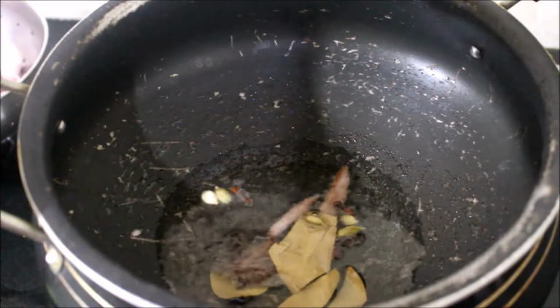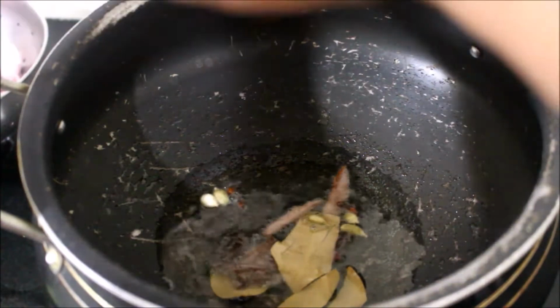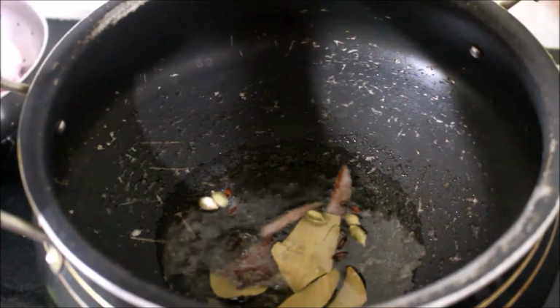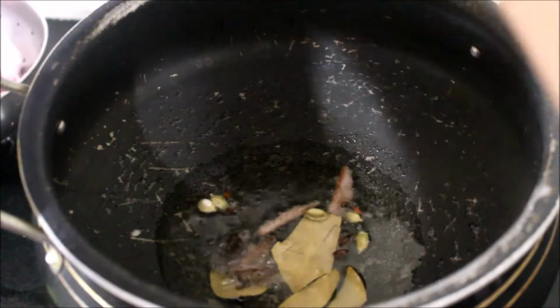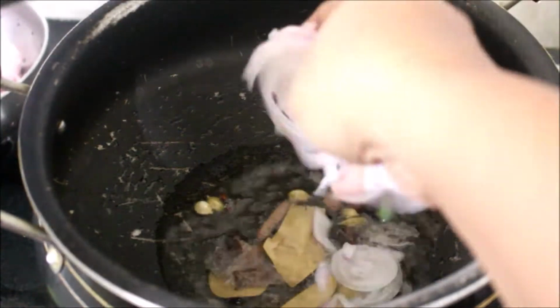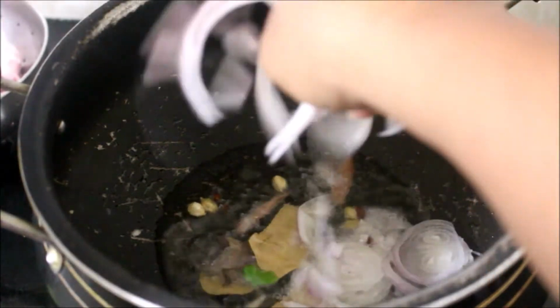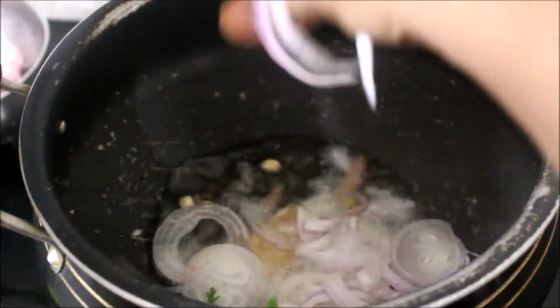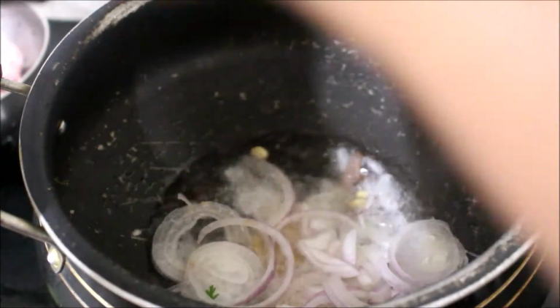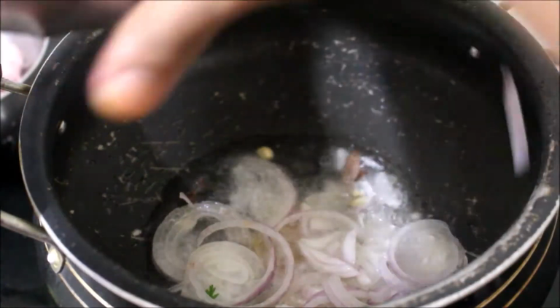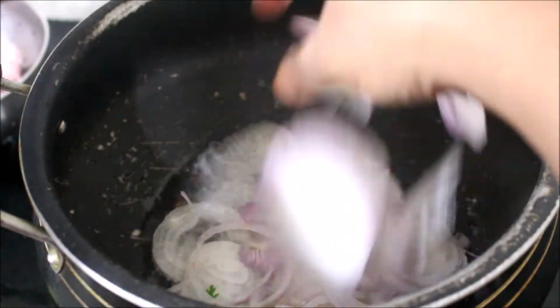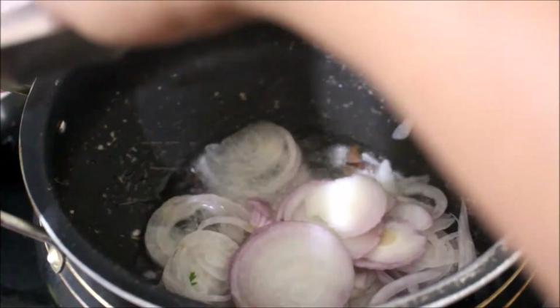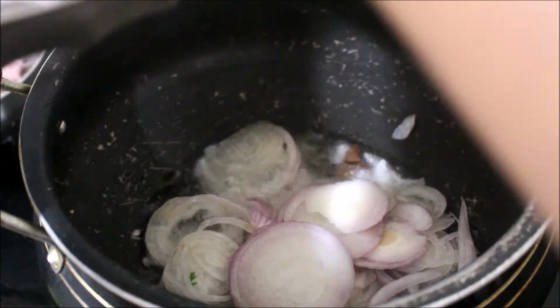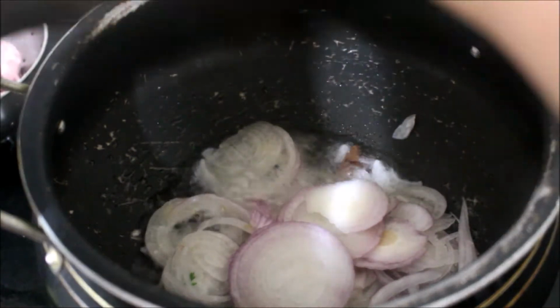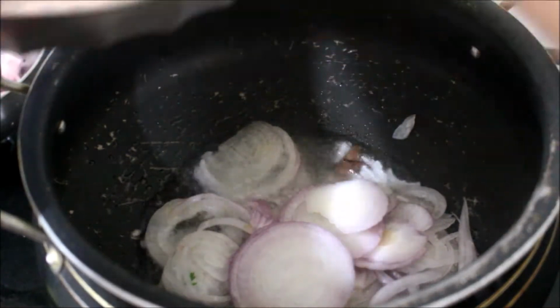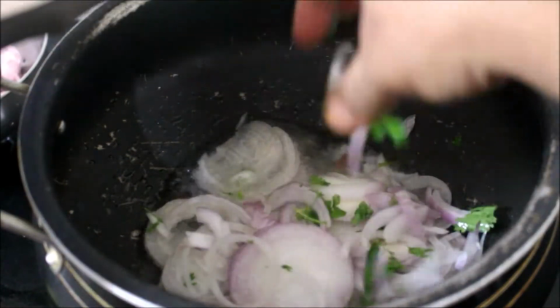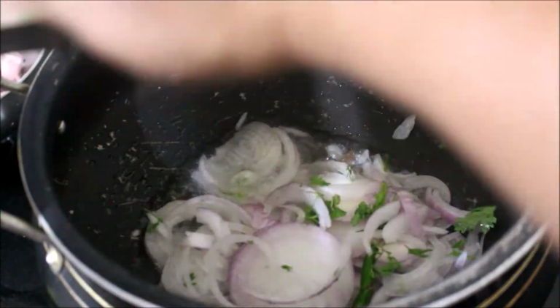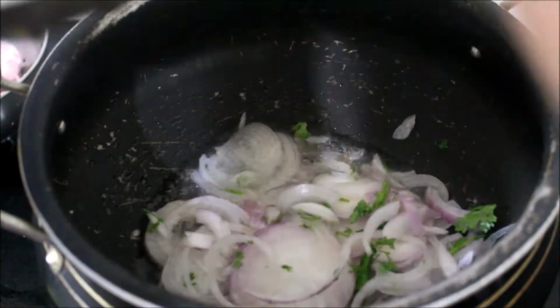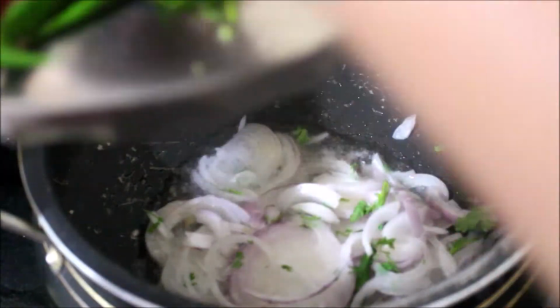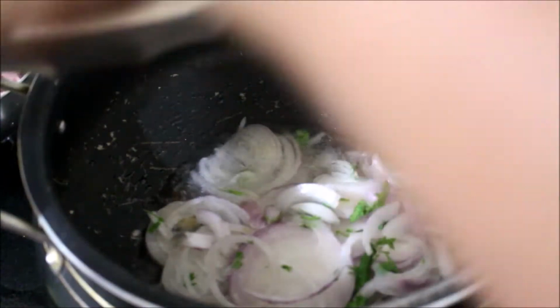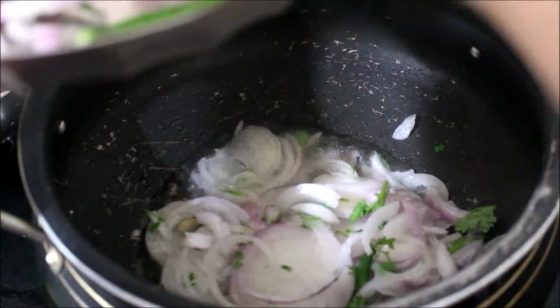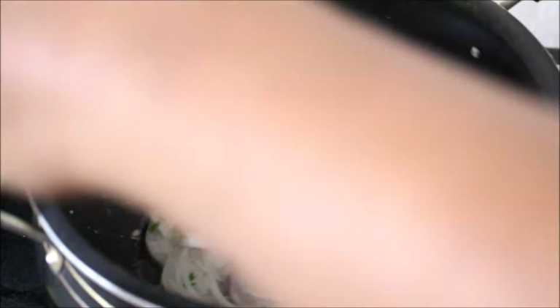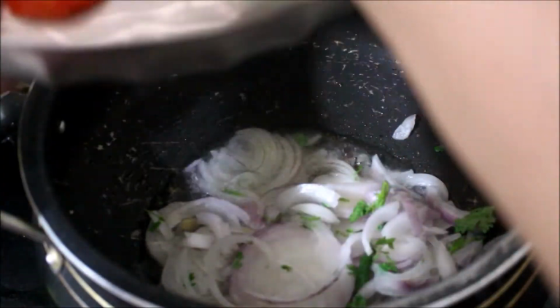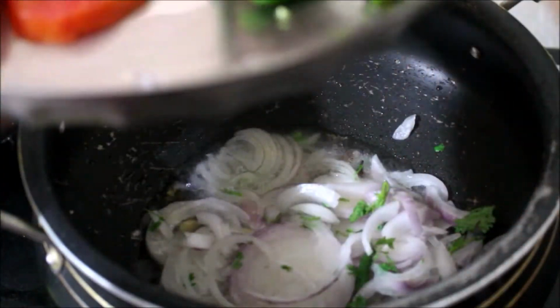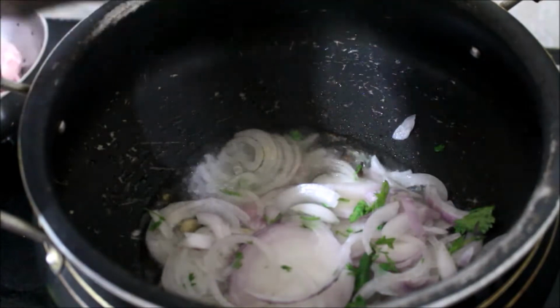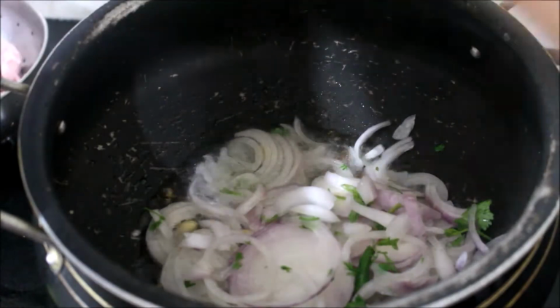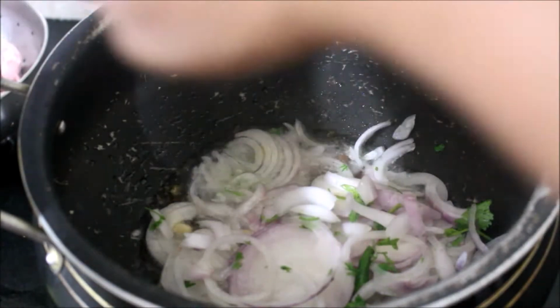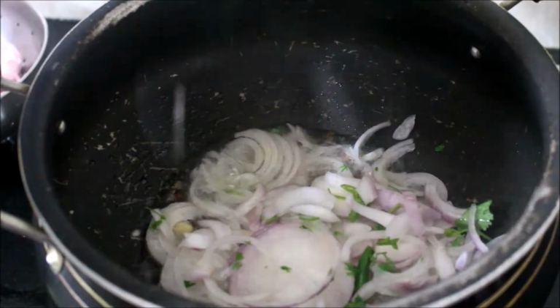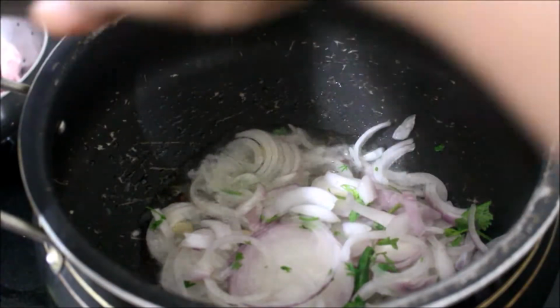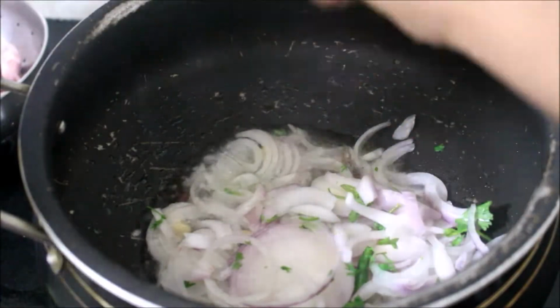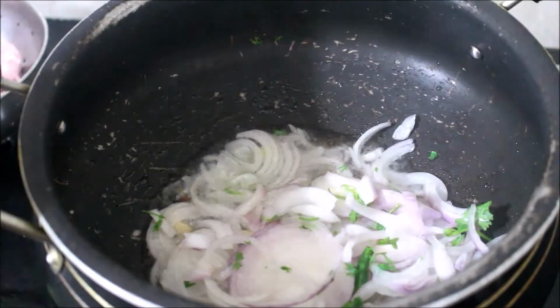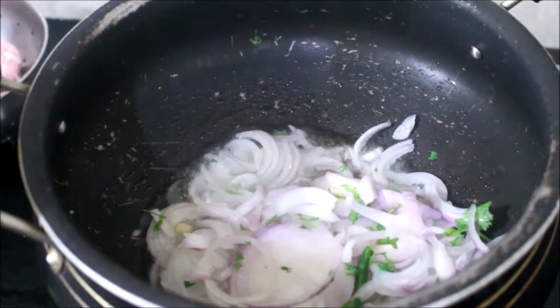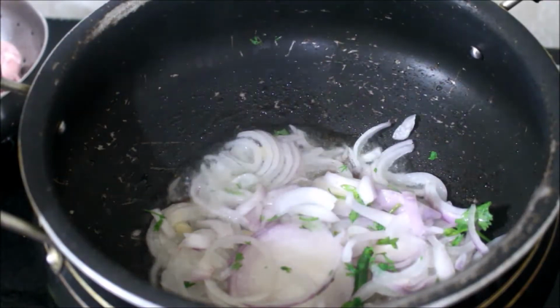You can taste the taste on your sliced rice. If you taste the rice, you can taste it. Now, let's take the rice.